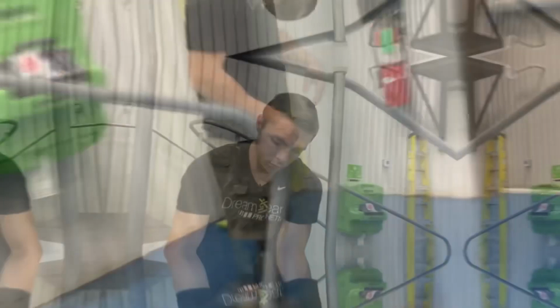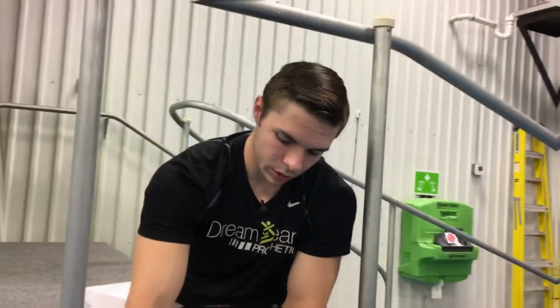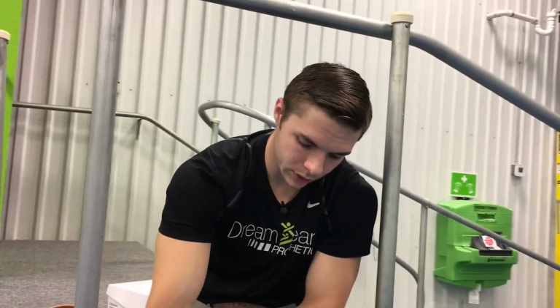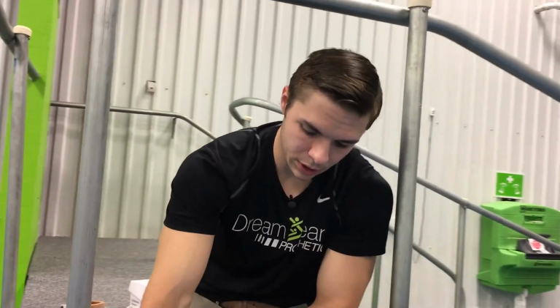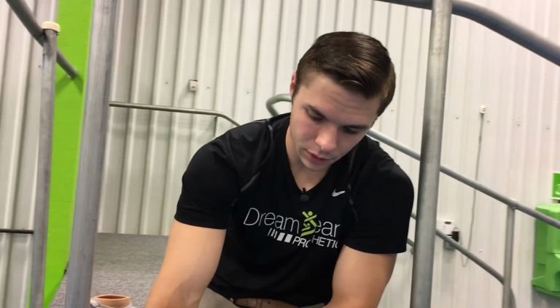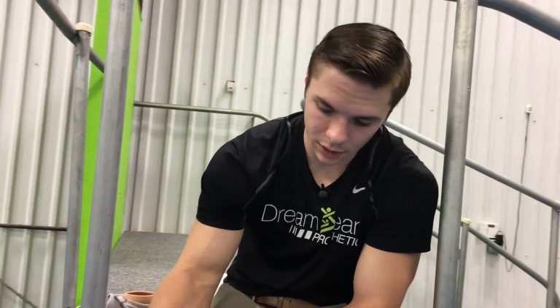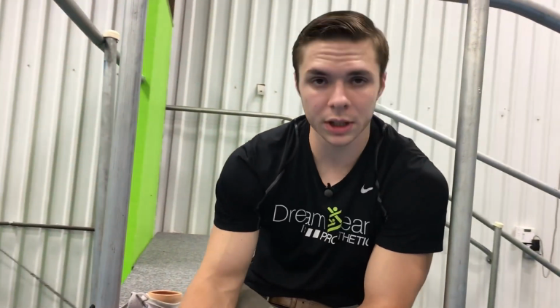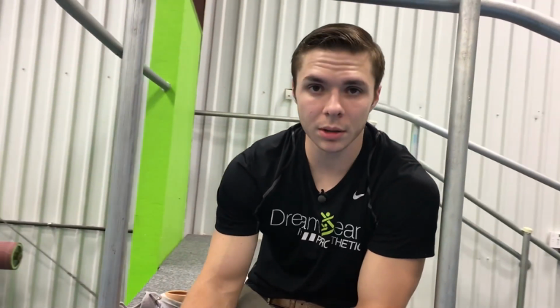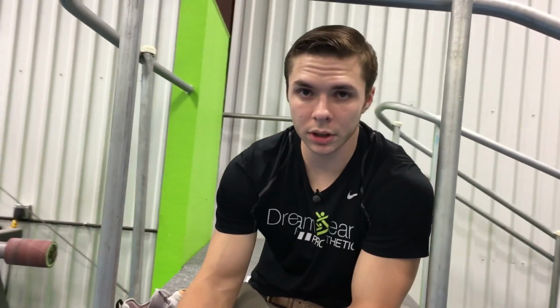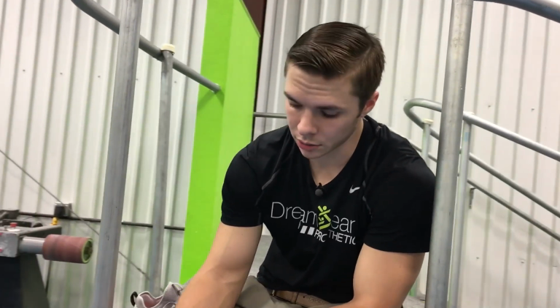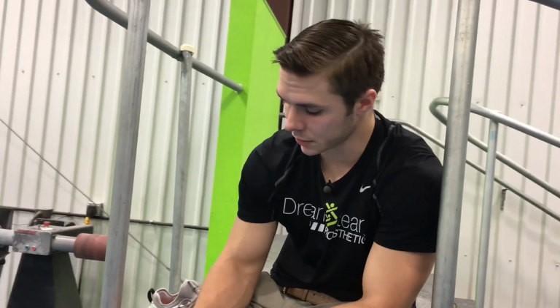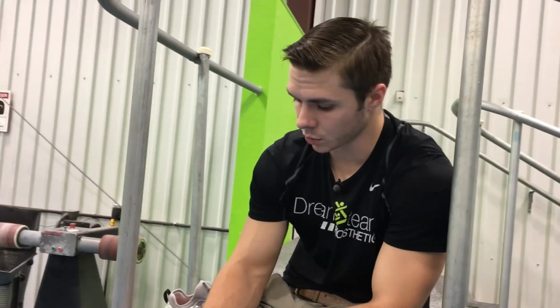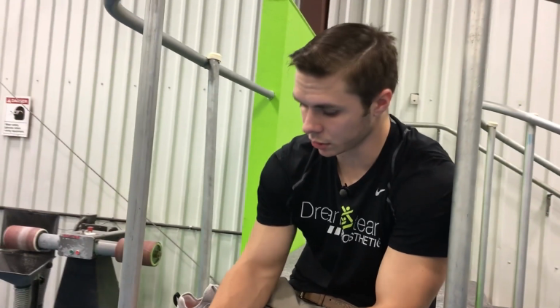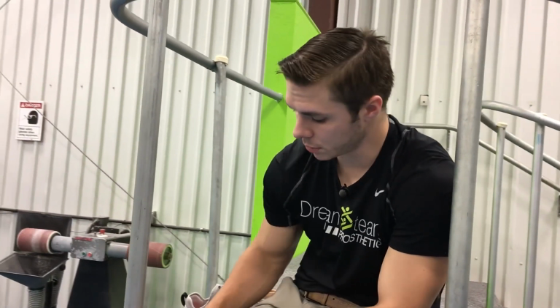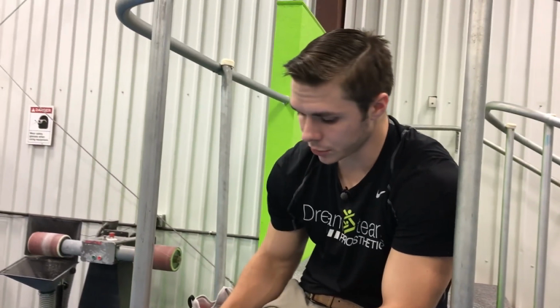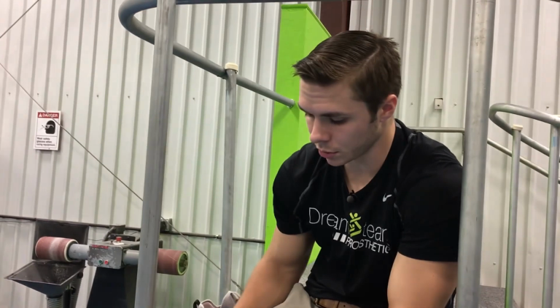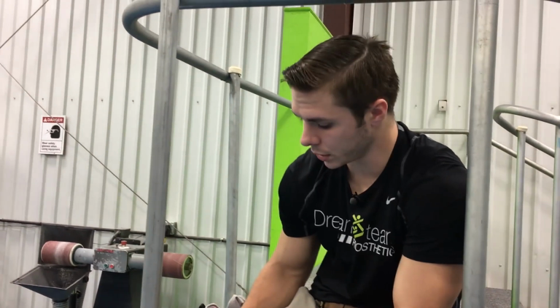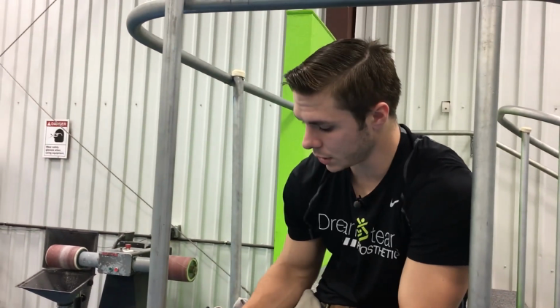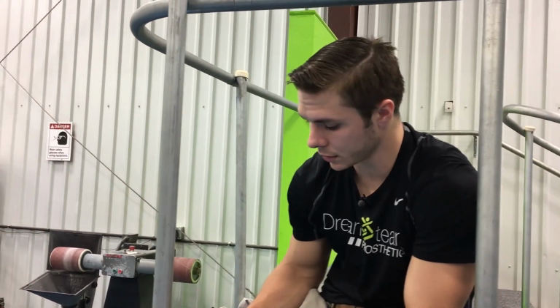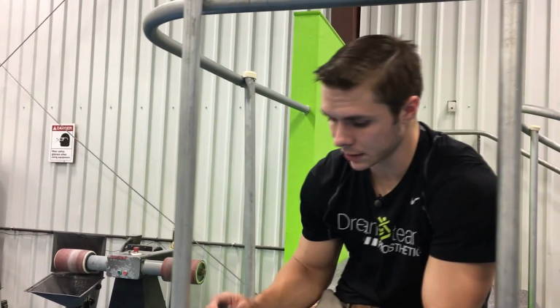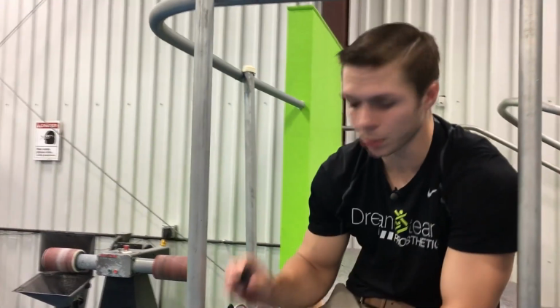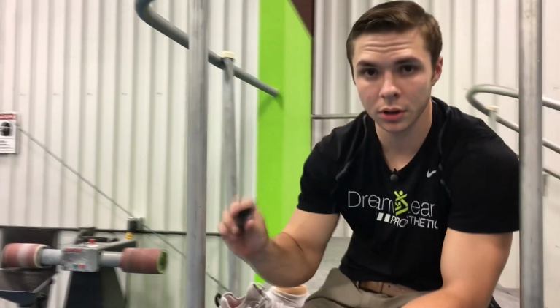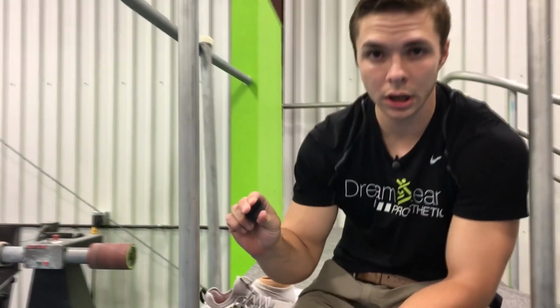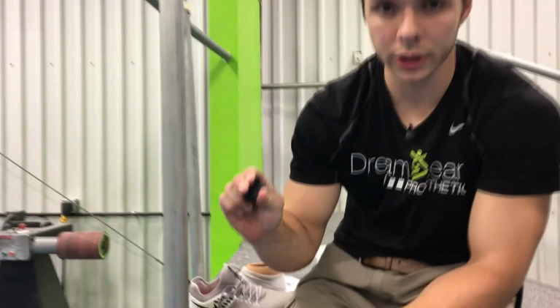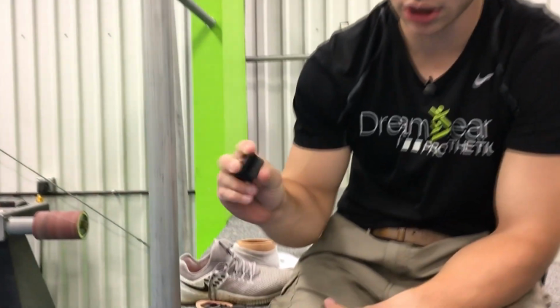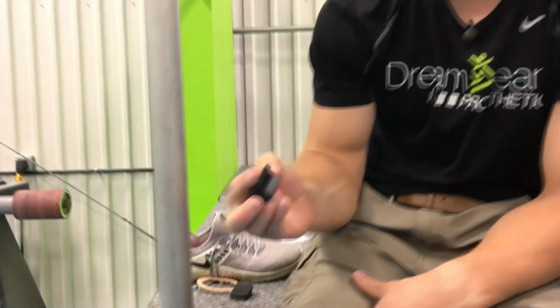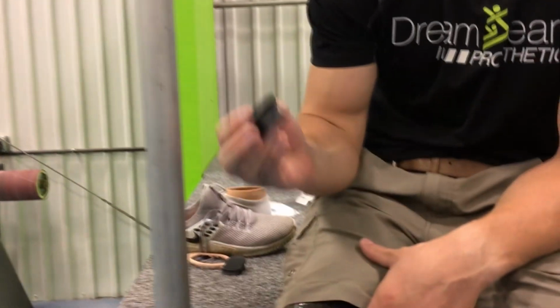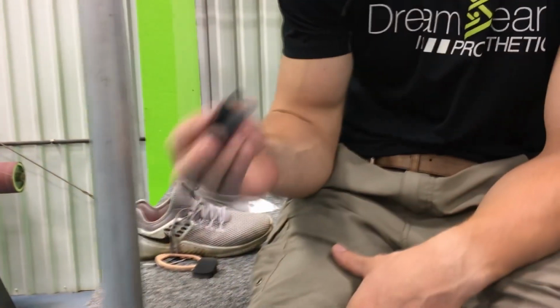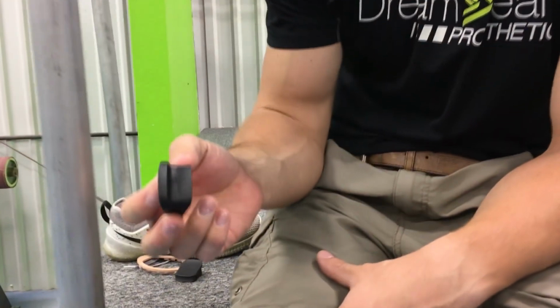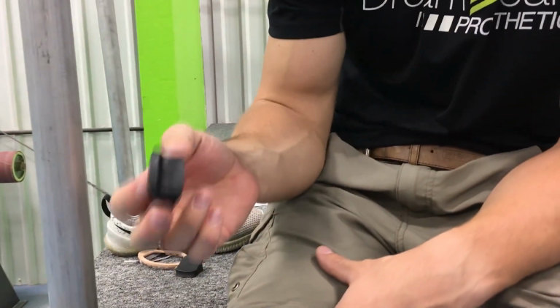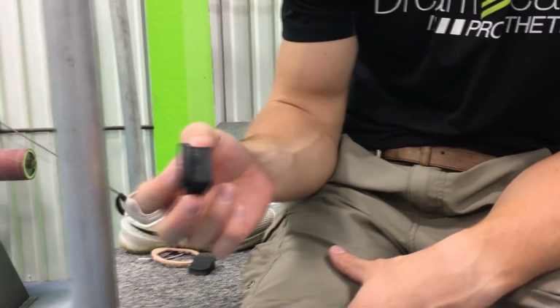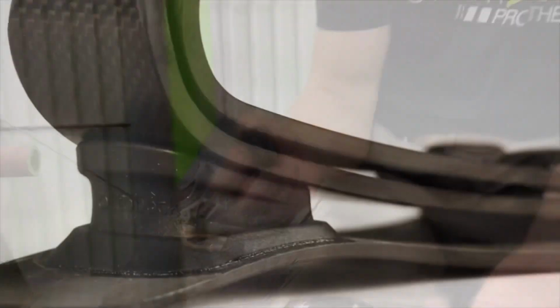One of the really cool features about this foot is that when you're being set up with it, your prosthetist will be able to put in three different density bumpers in your heel, depending on how much flexibility you need per user.